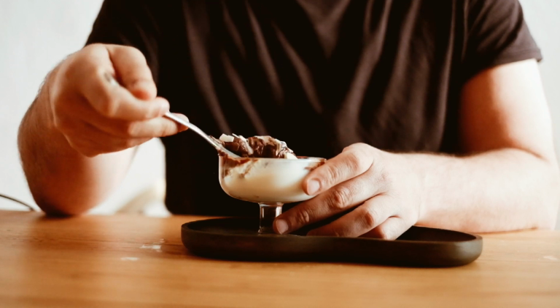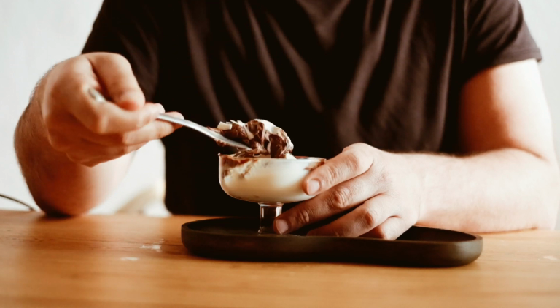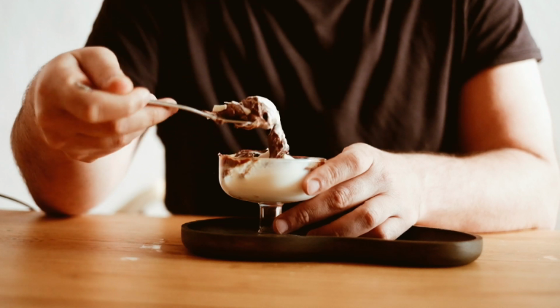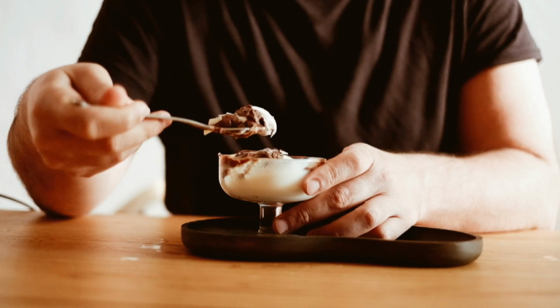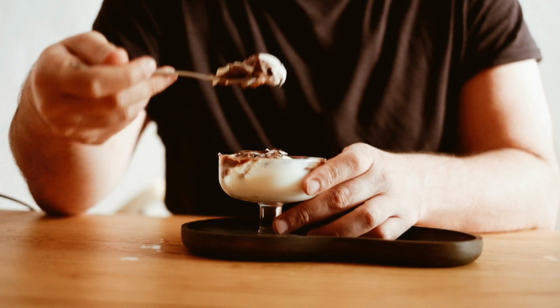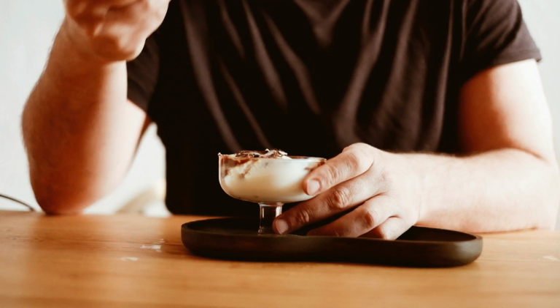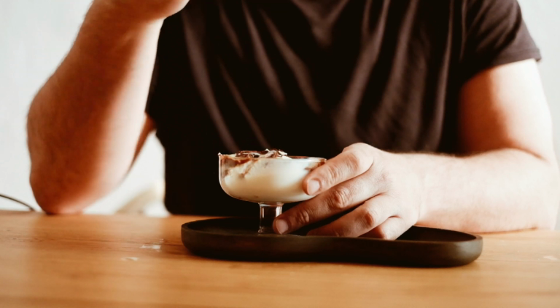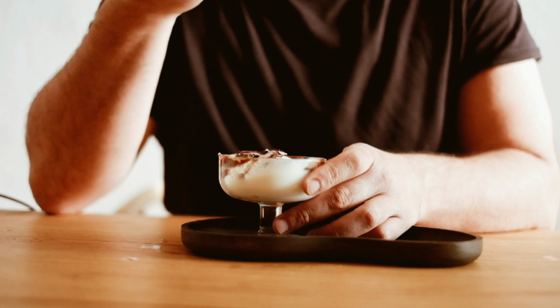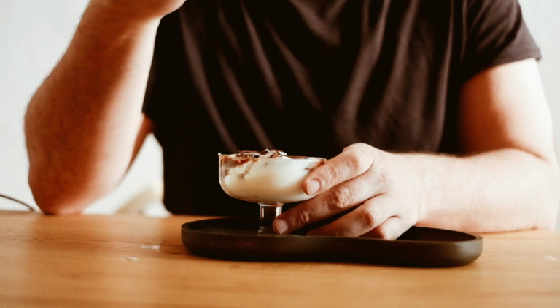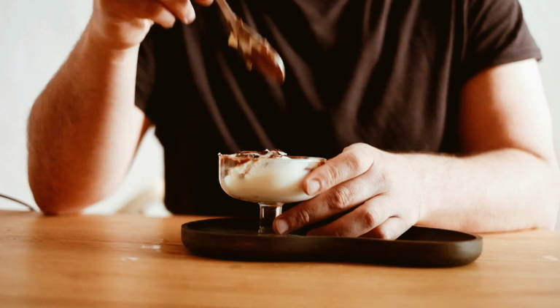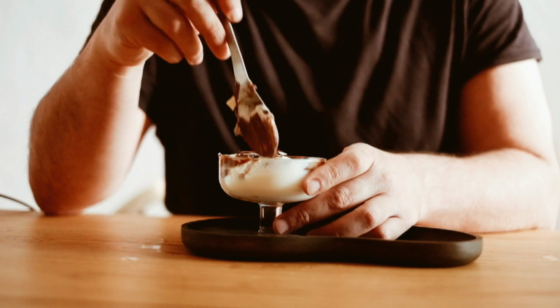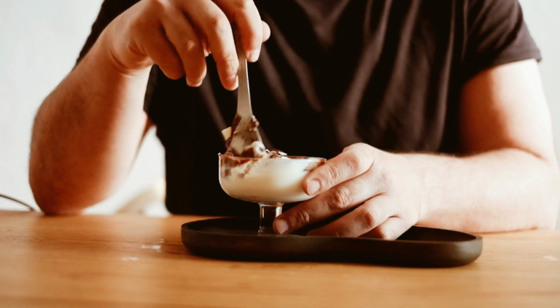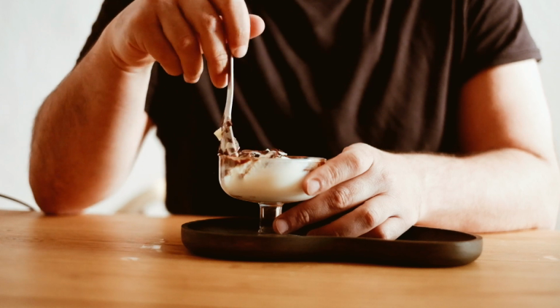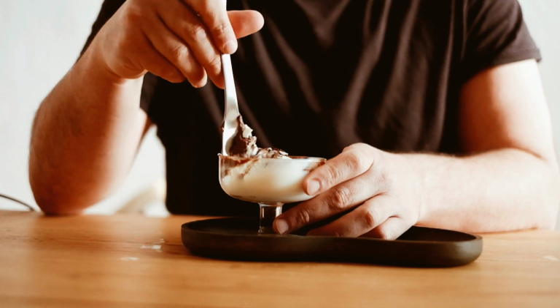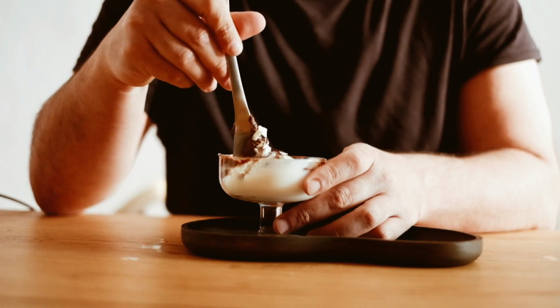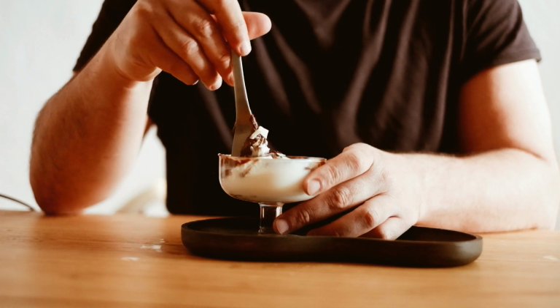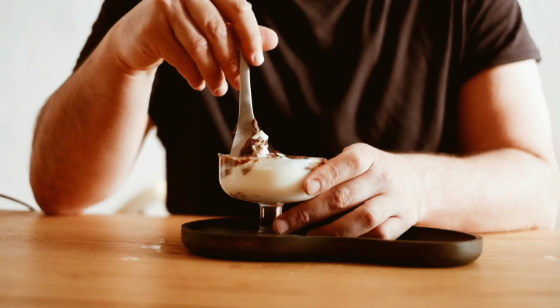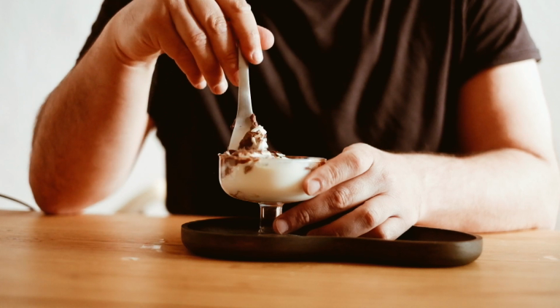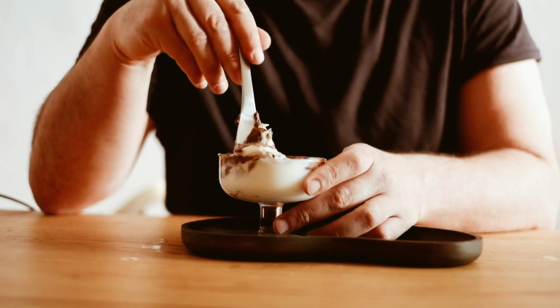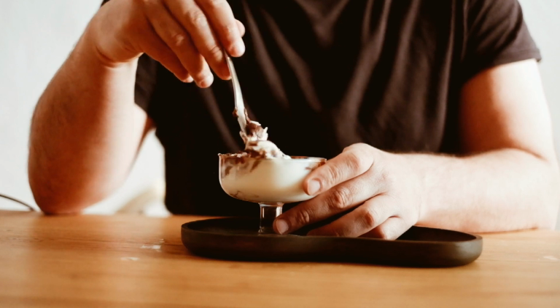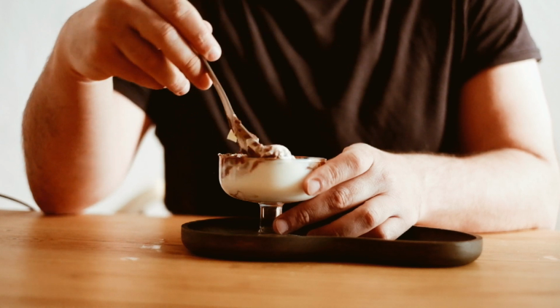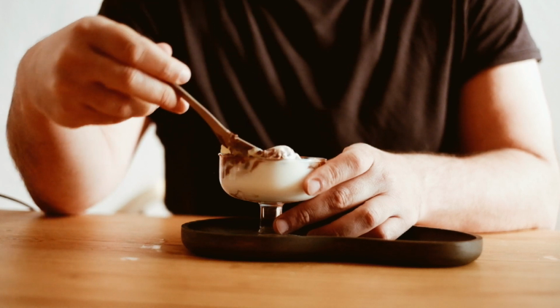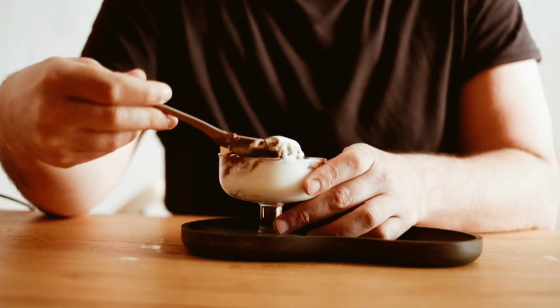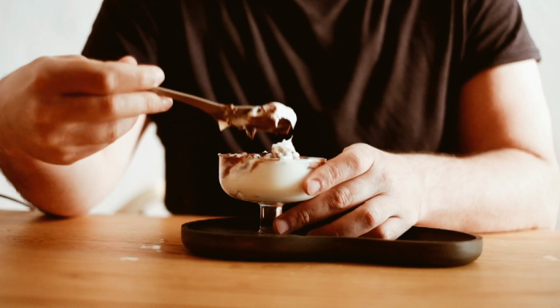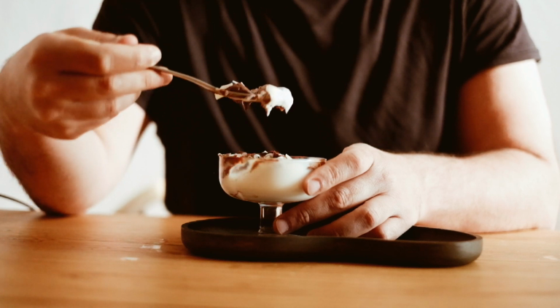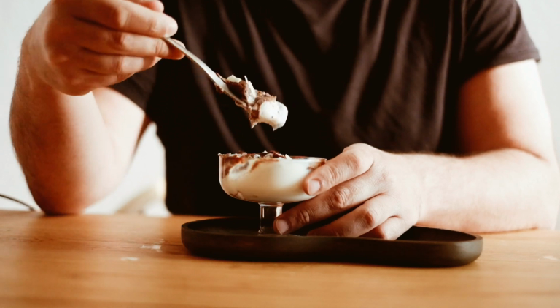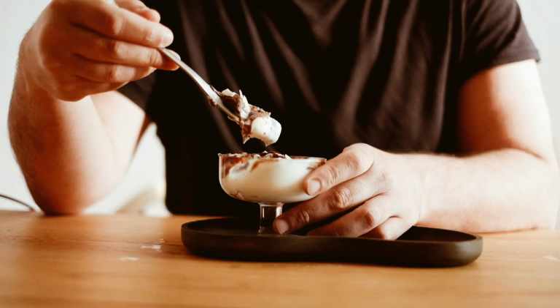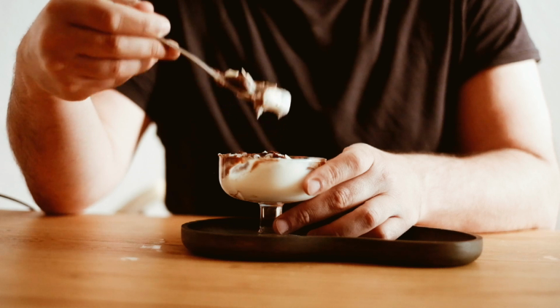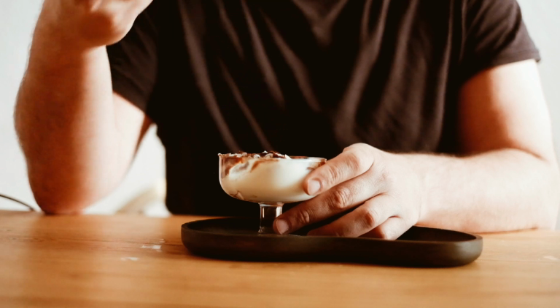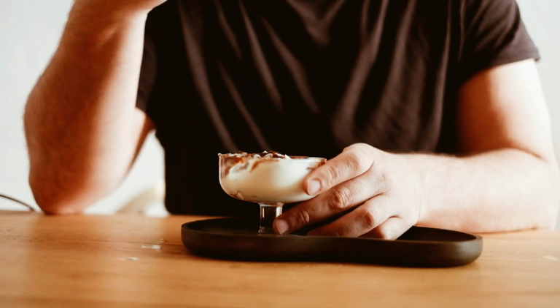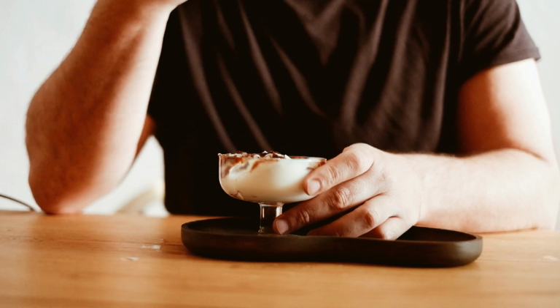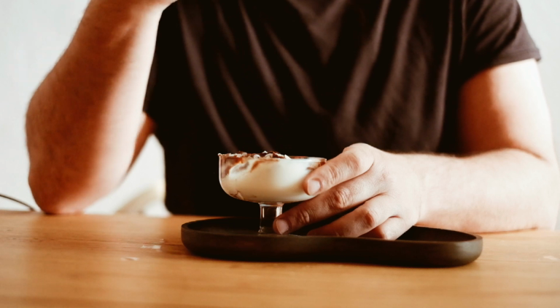Thanks for tuning in, and we hope you give this recipe a try. Don't forget to subscribe to our channel for more delicious recipes like this one. See you next time!